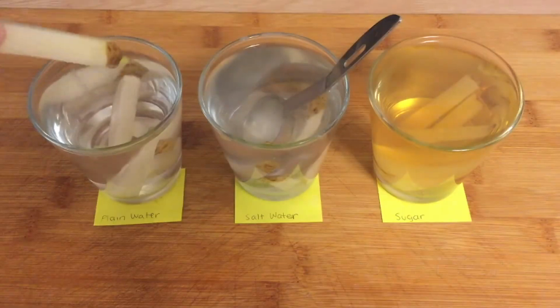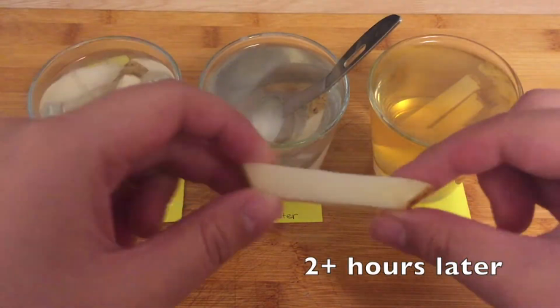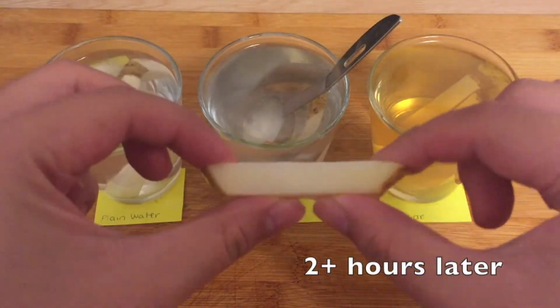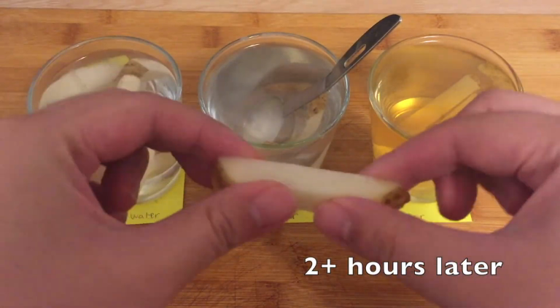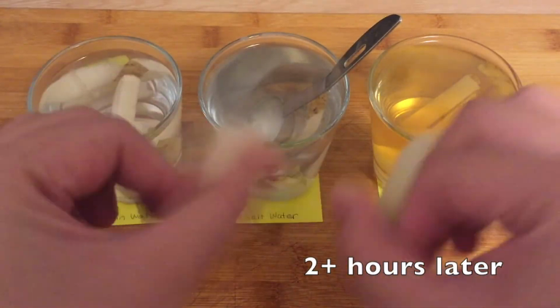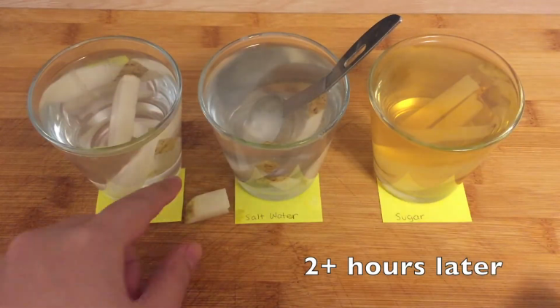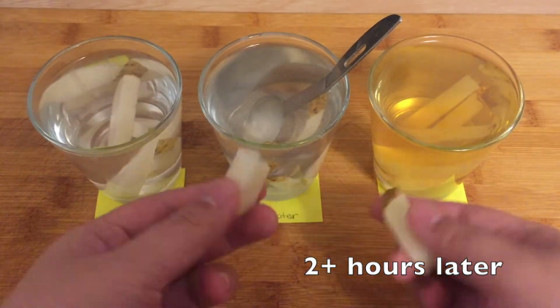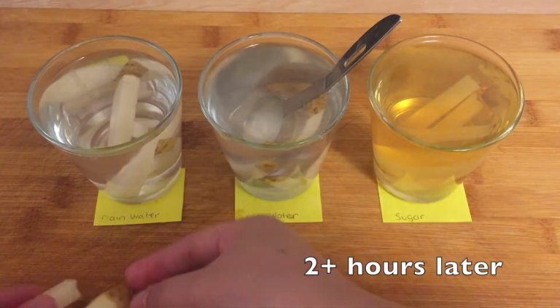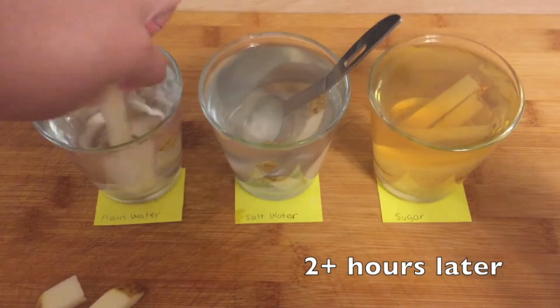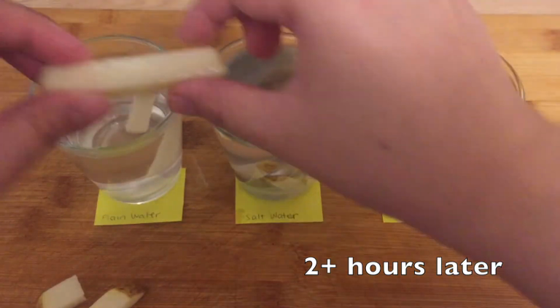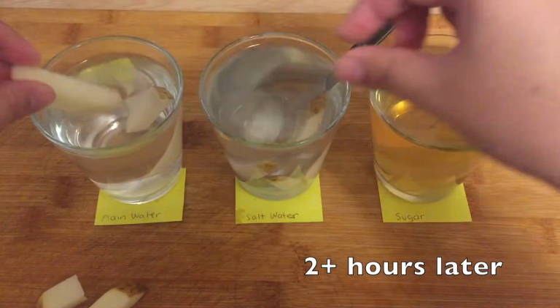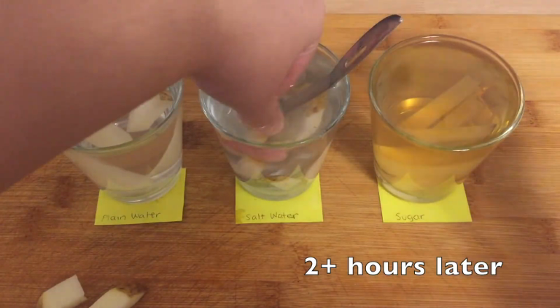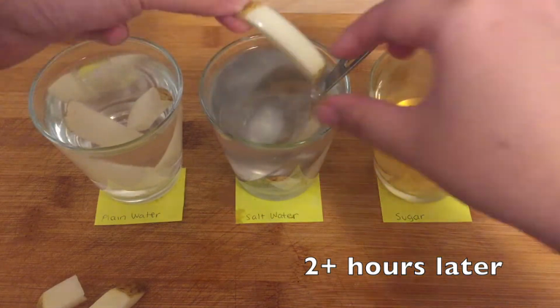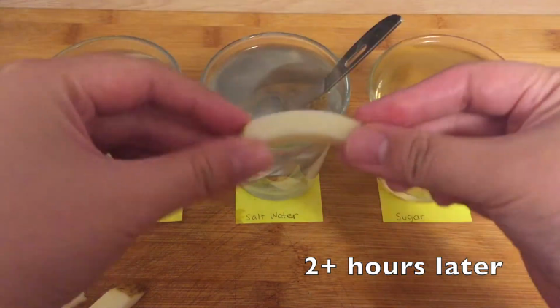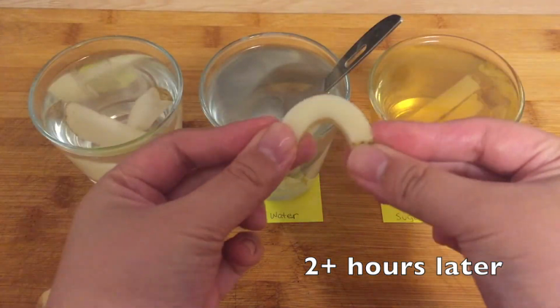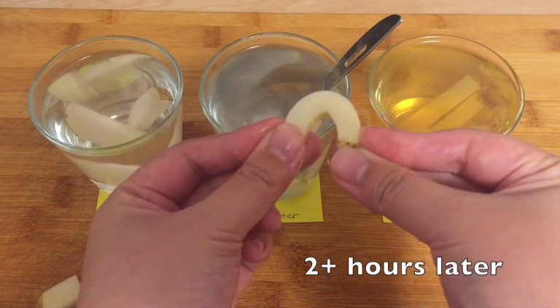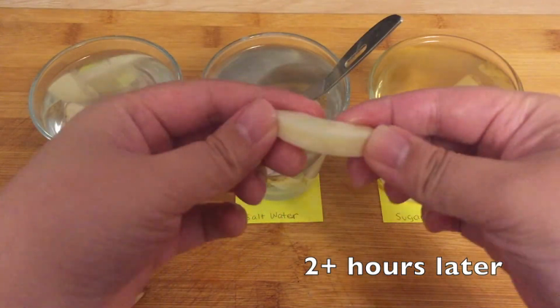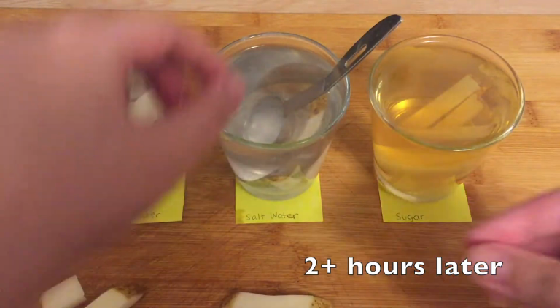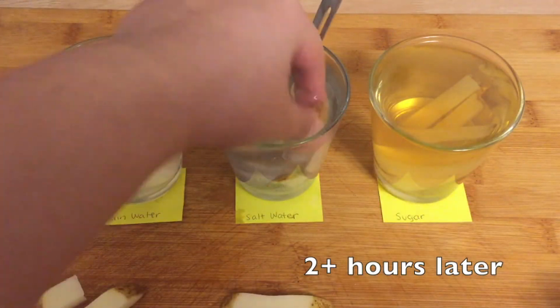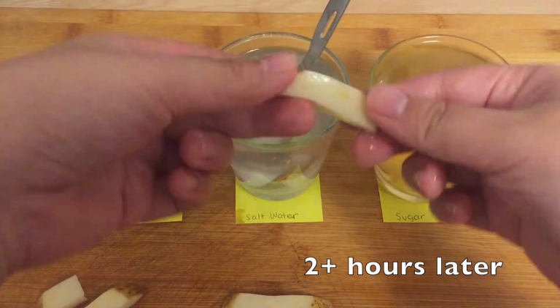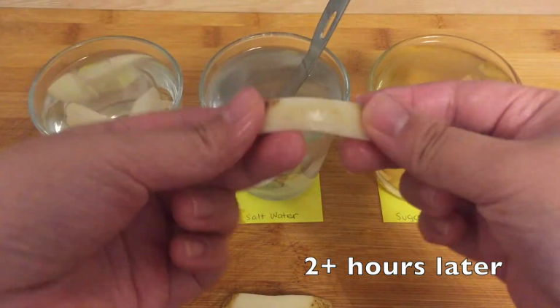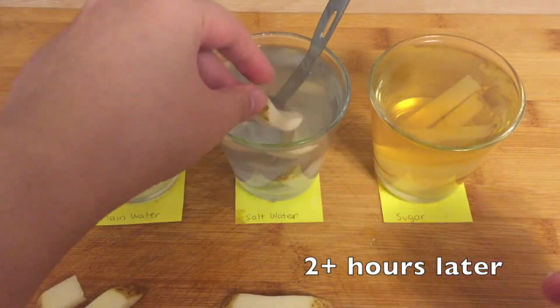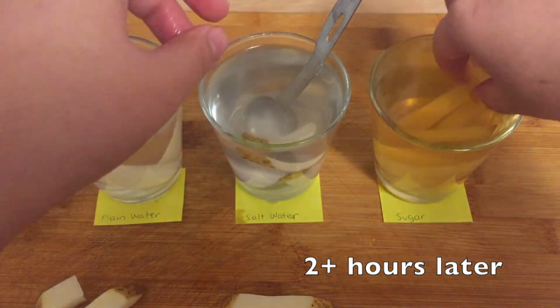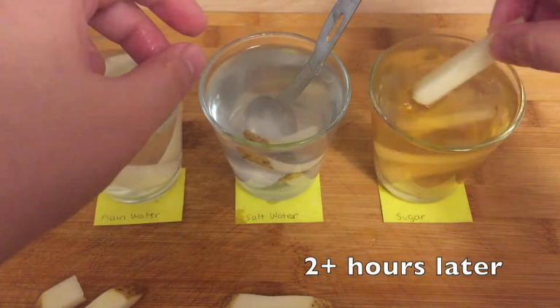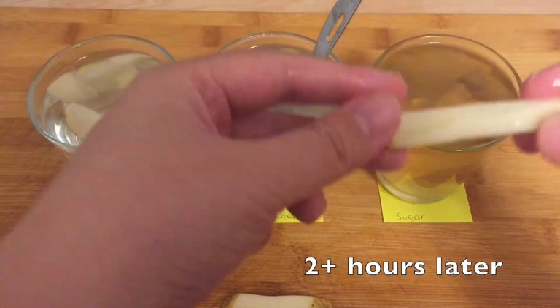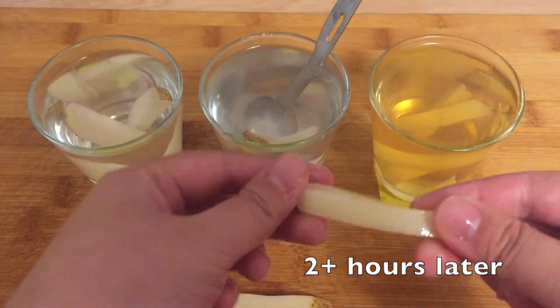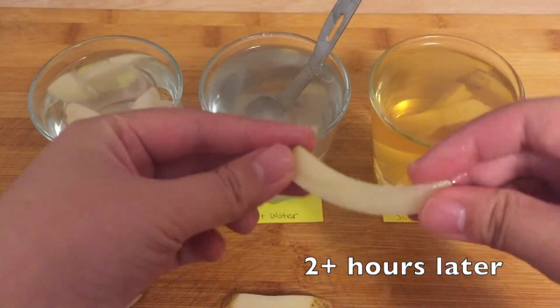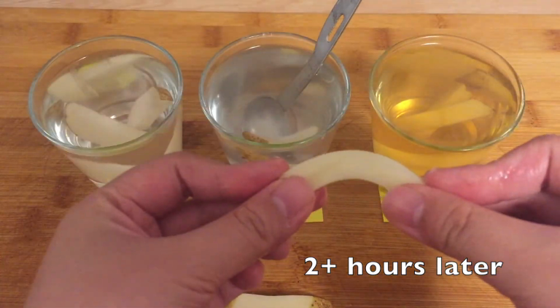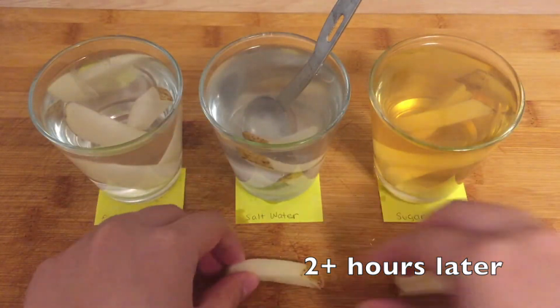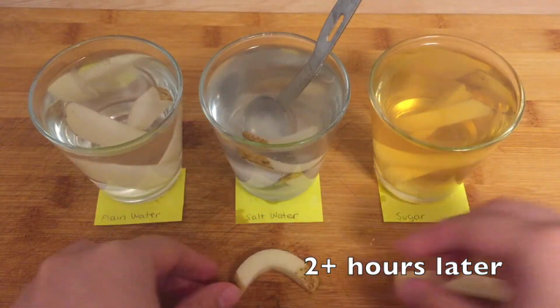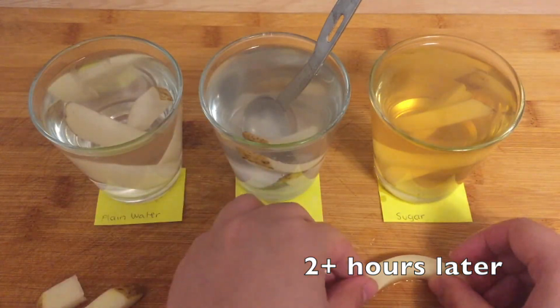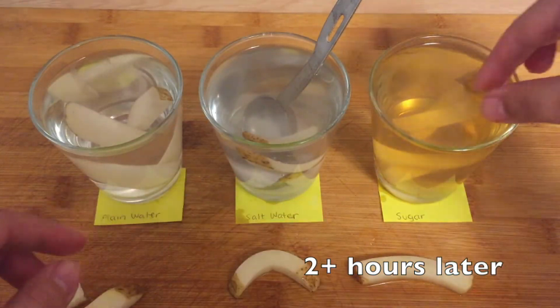You'll have noticed that the potatoes in the plain water are more firm and break easily when bent. The potatoes in the salted water, on the other hand, bend very easily. The potatoes in the sugared water are also bendy but less so than the salted water.